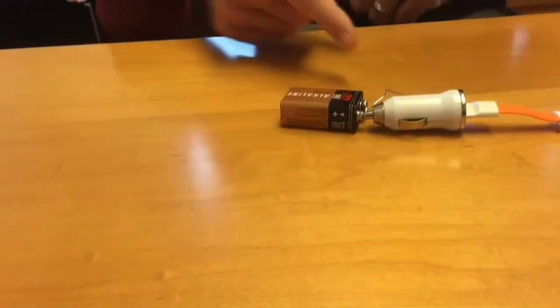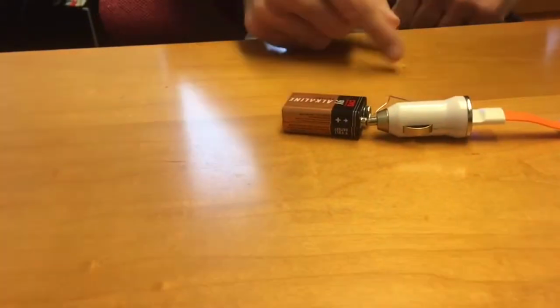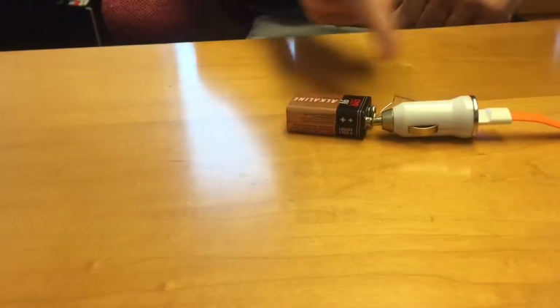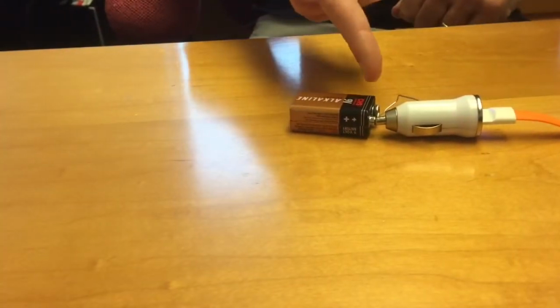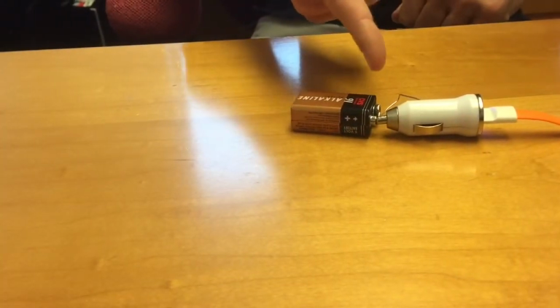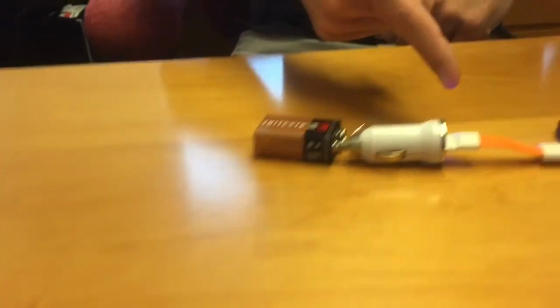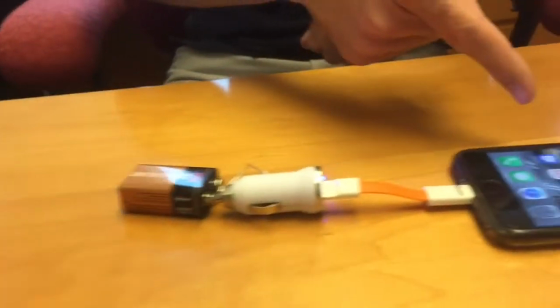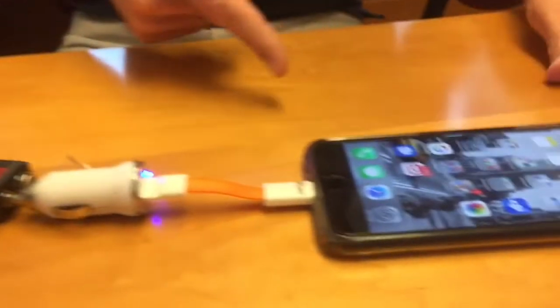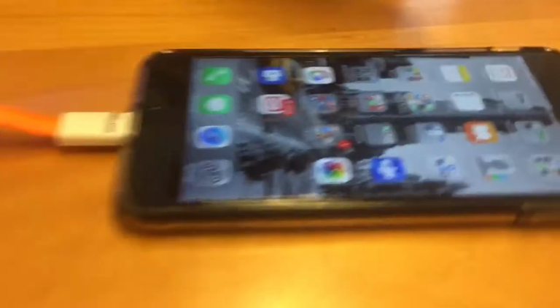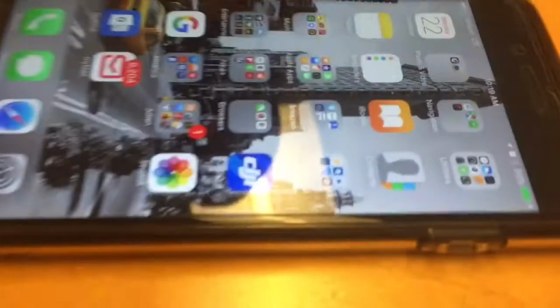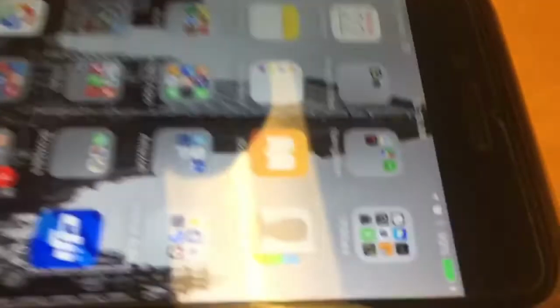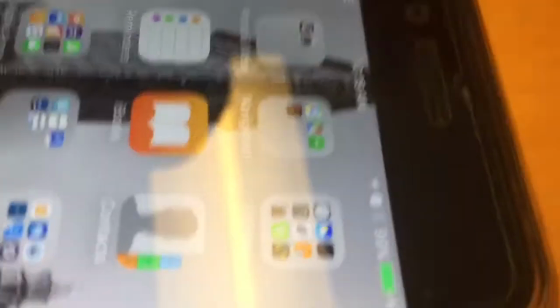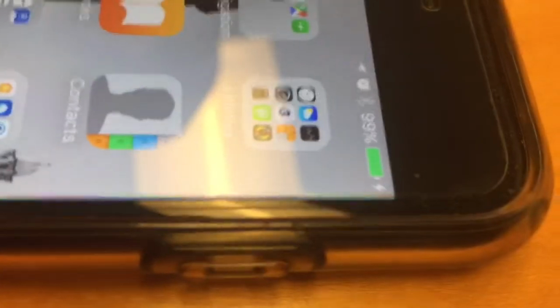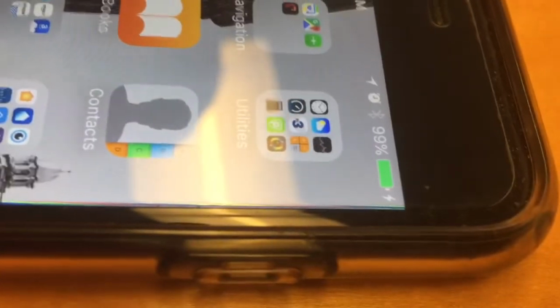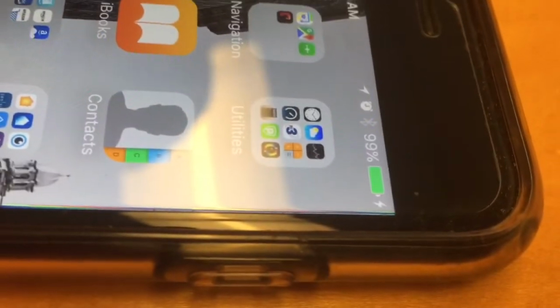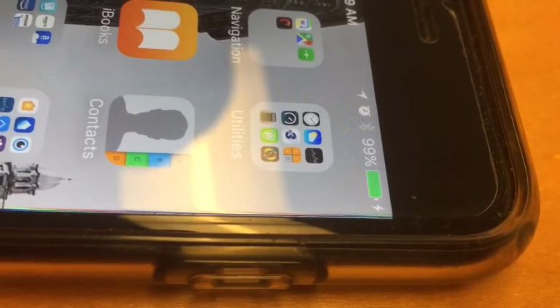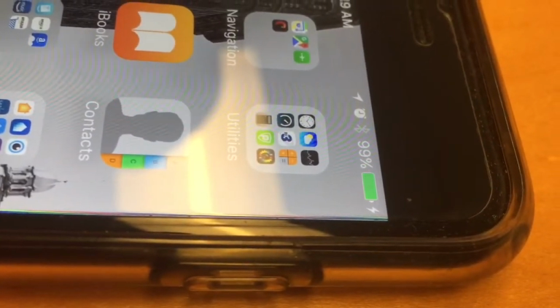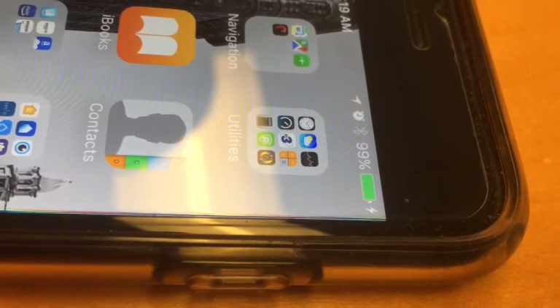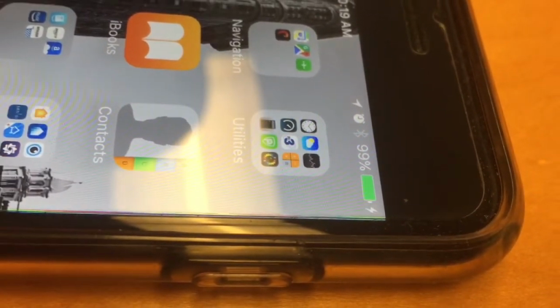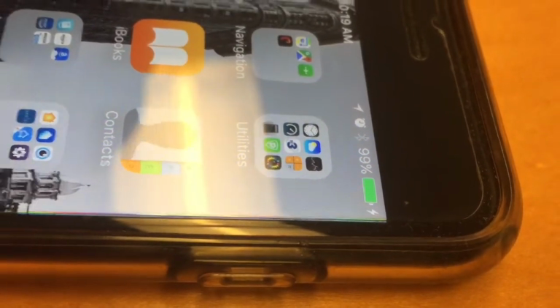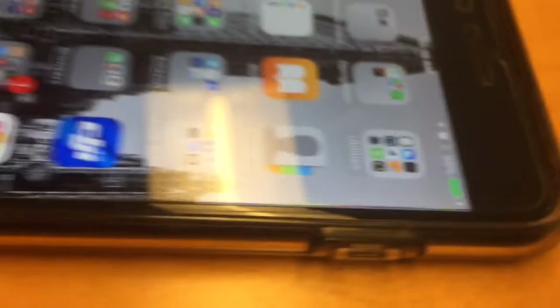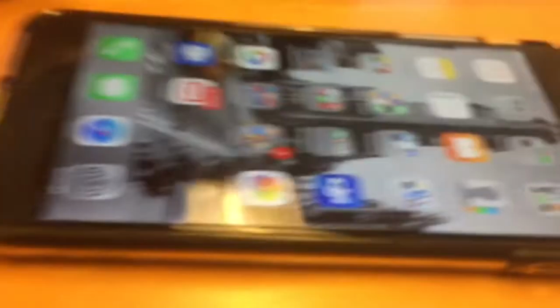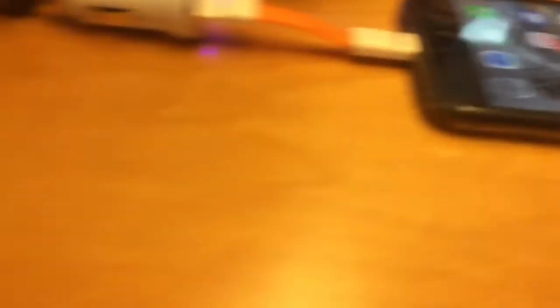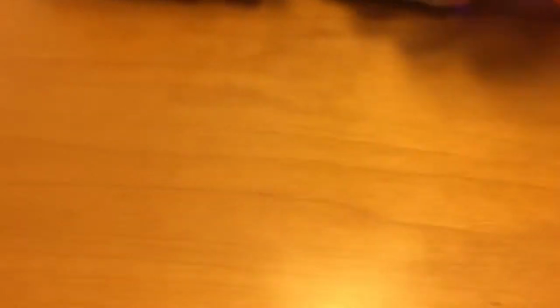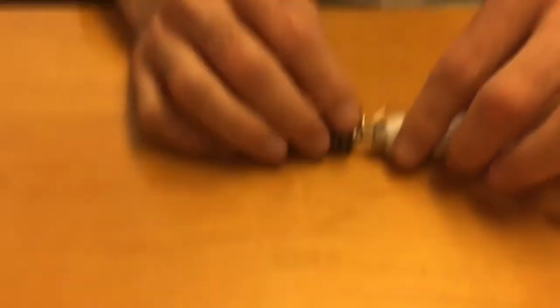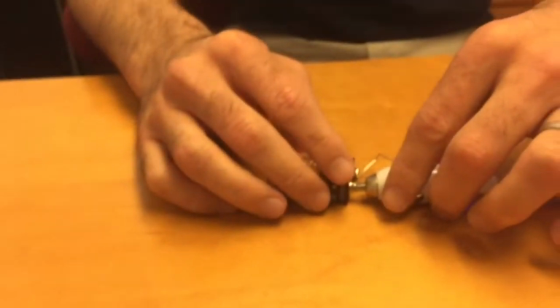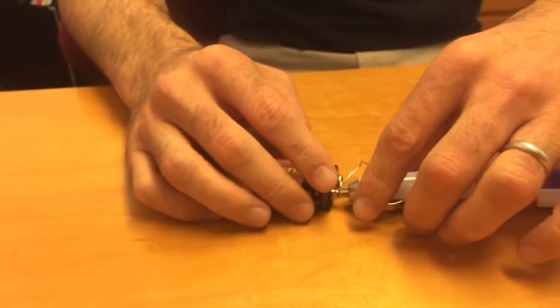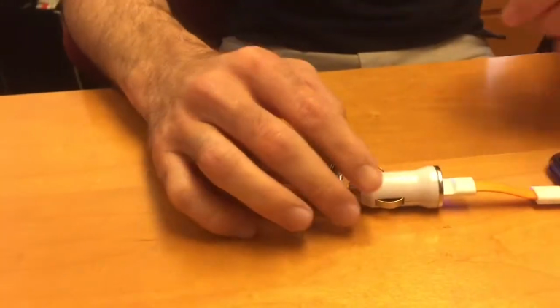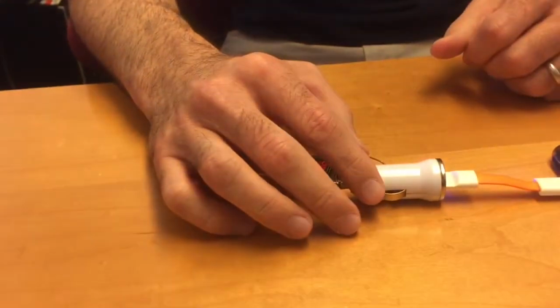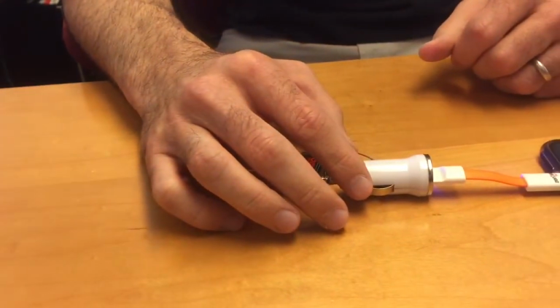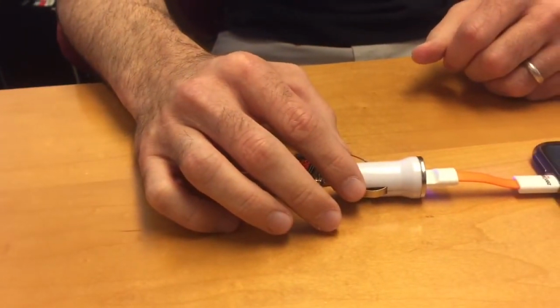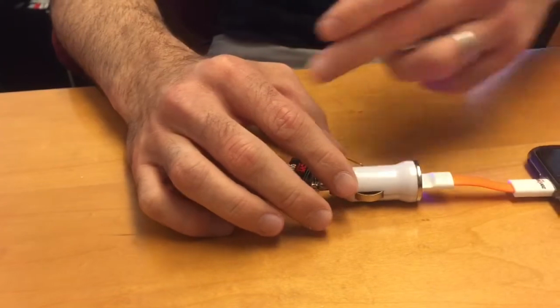If you position it properly, you don't have to hold it. As you can see, the phone is charging. It's quite safe — you can touch the wires, there is no risk of getting shocked because everything is contained within — all the currents are contained.